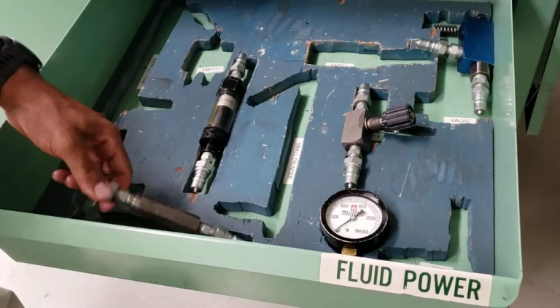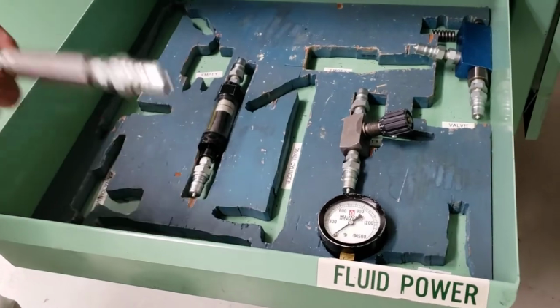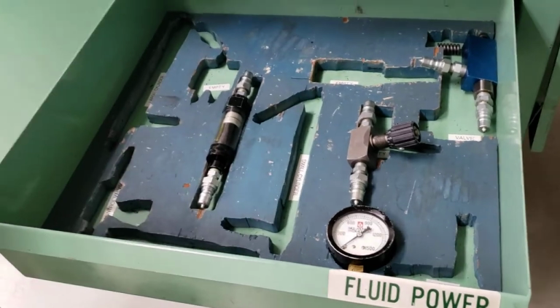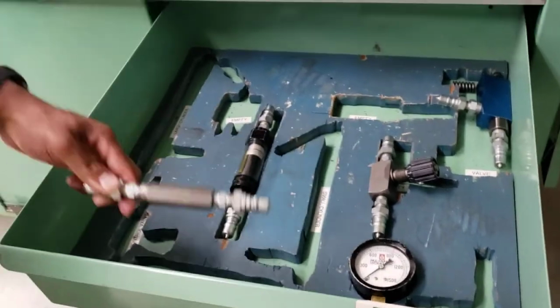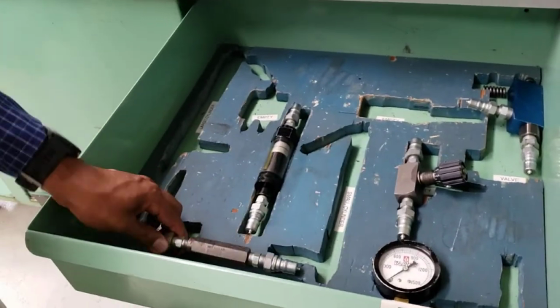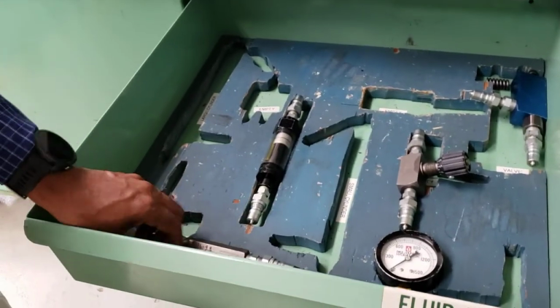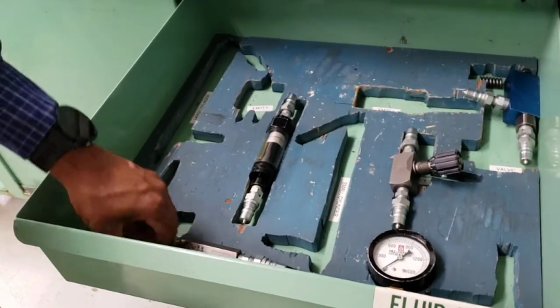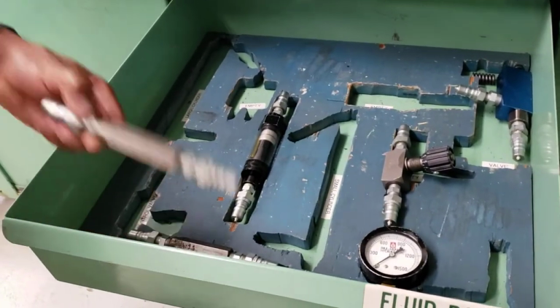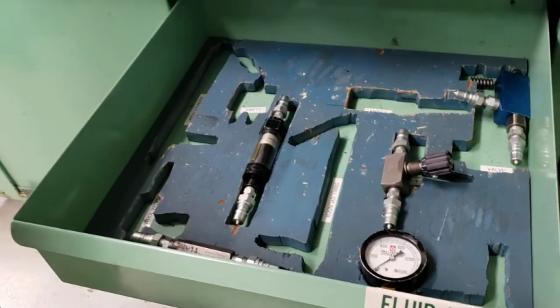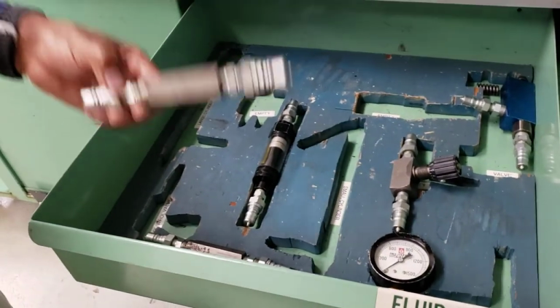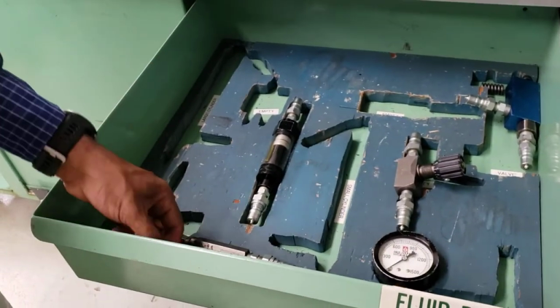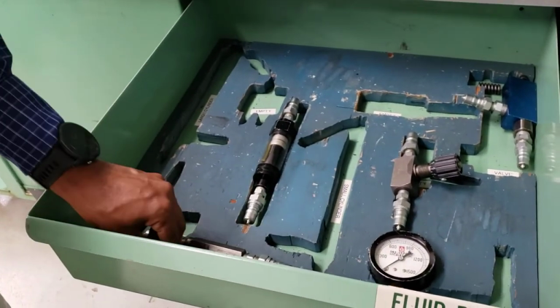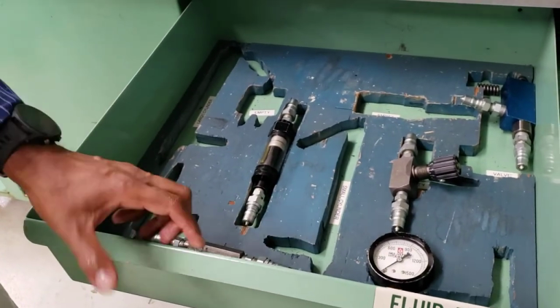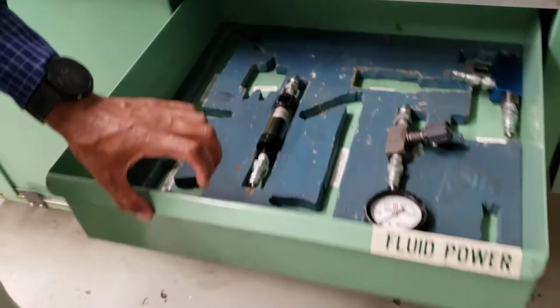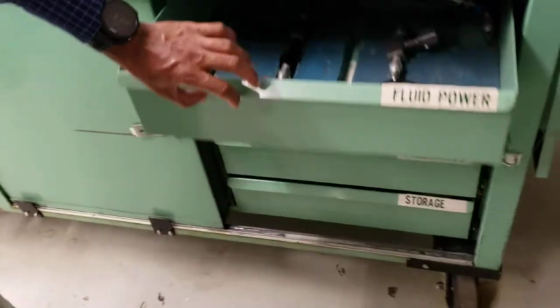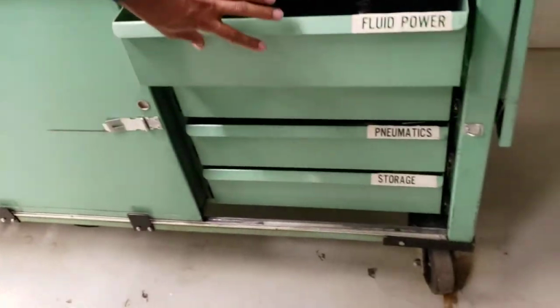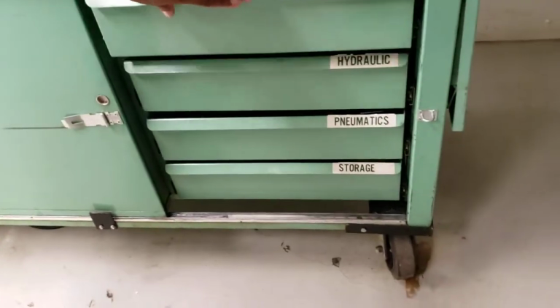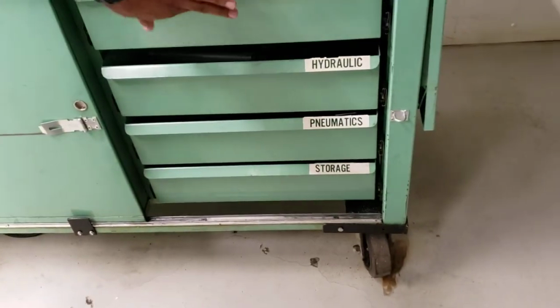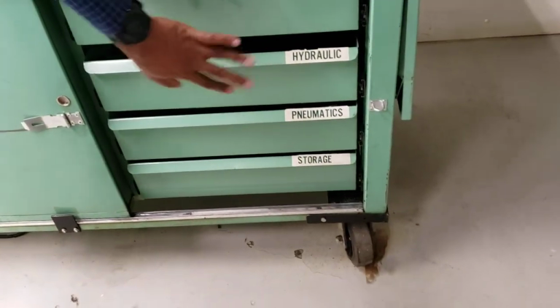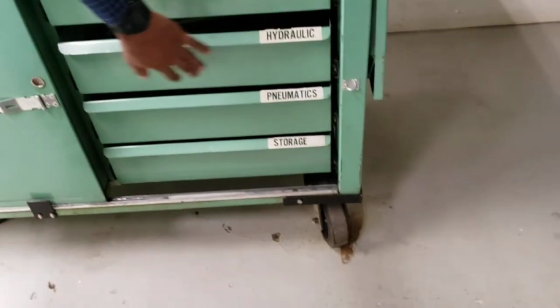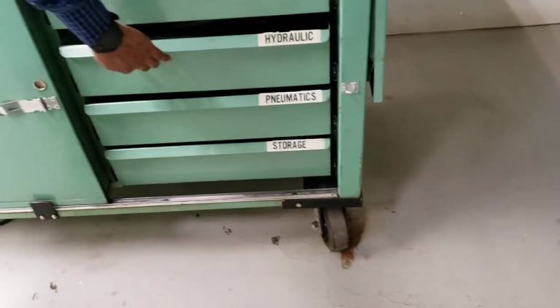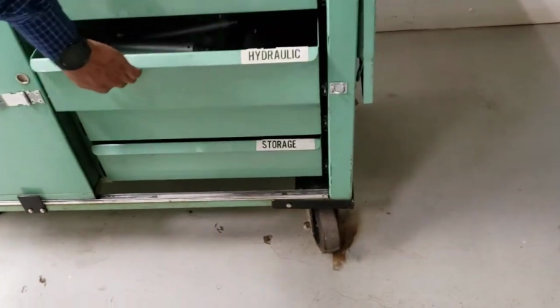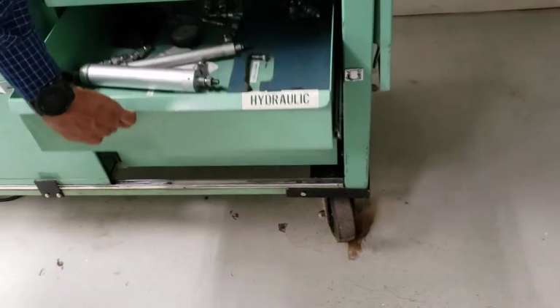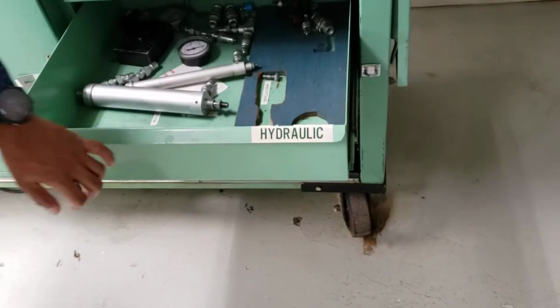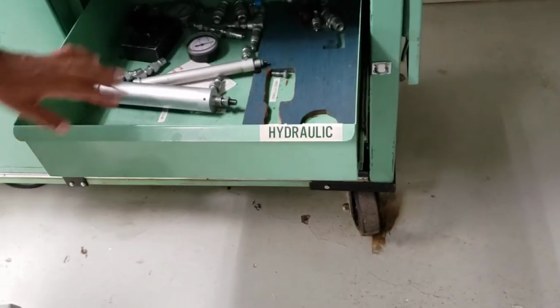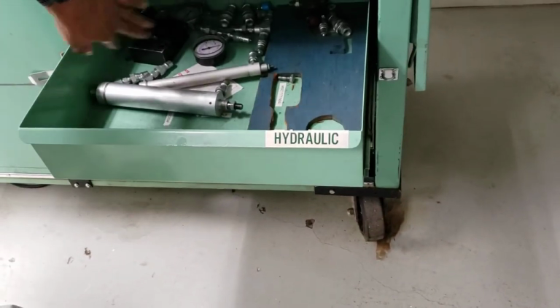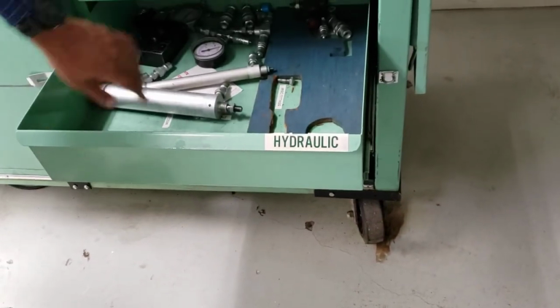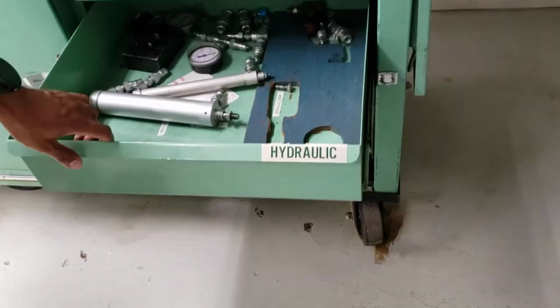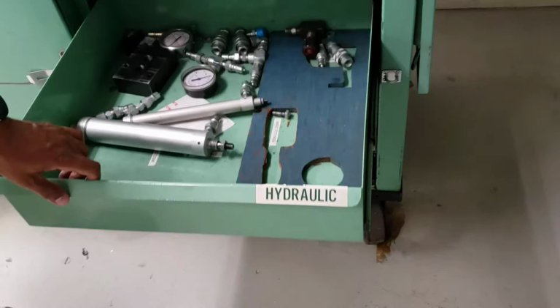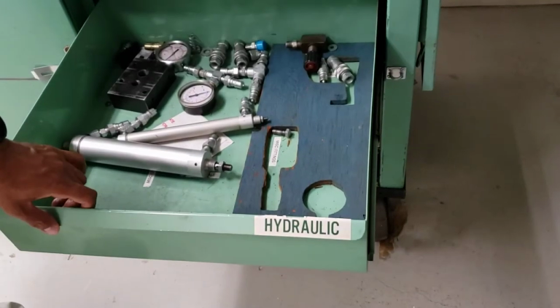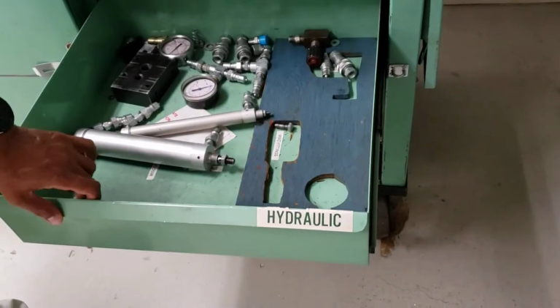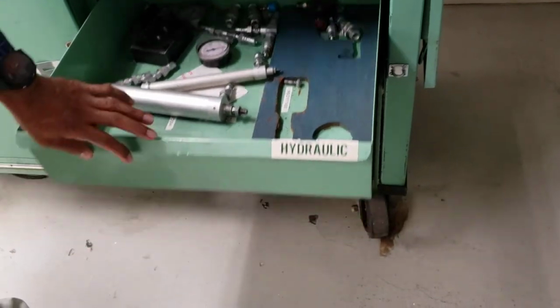This is a check valve — there are a bunch of them here and we use them for some labs. Things are labeled so you know where everything is. There's some hydraulic and more hydraulic stuff over there.